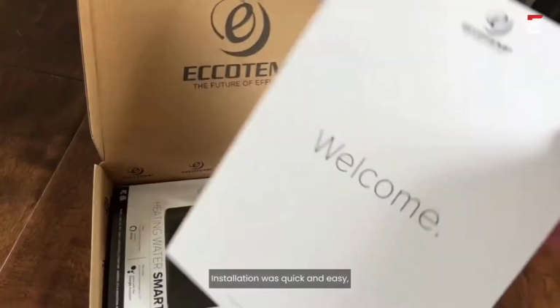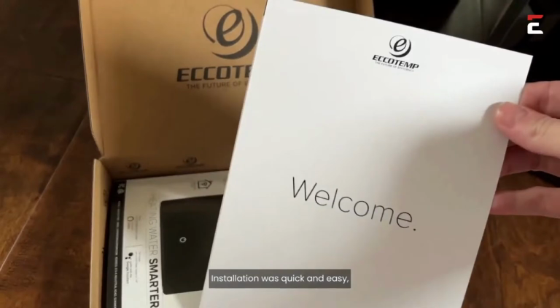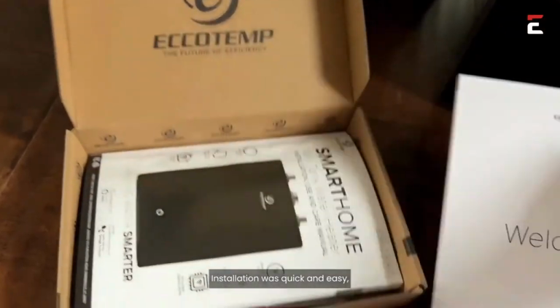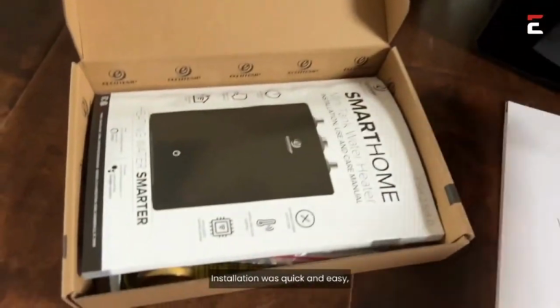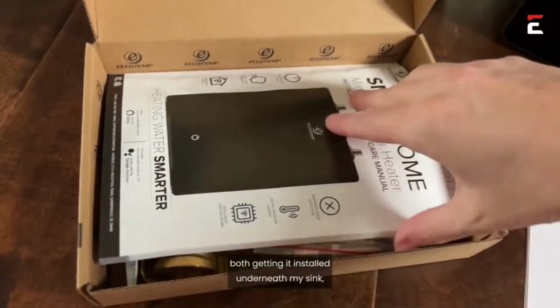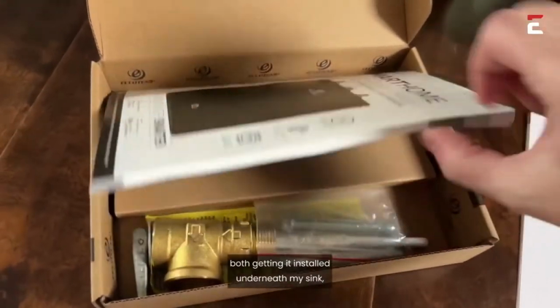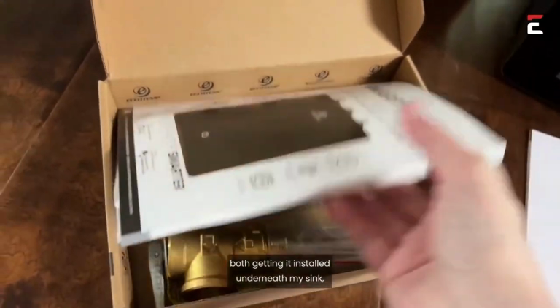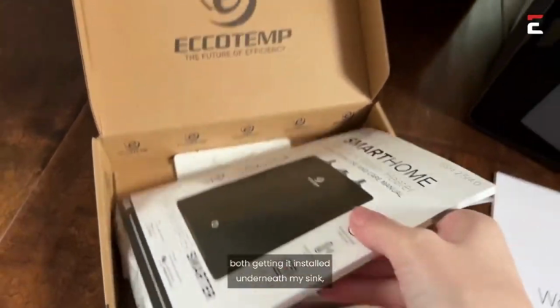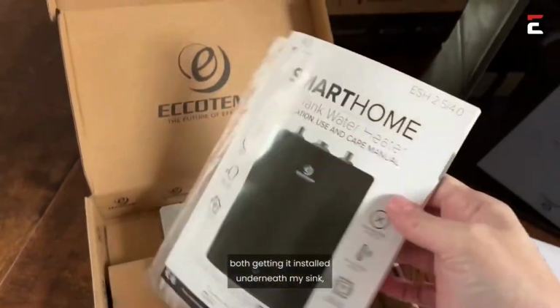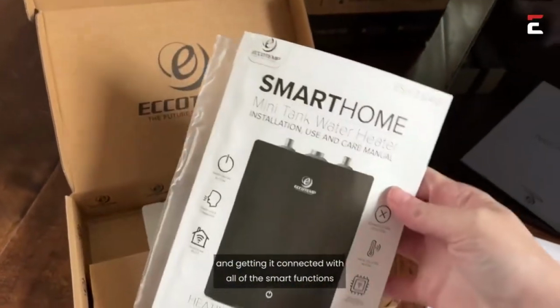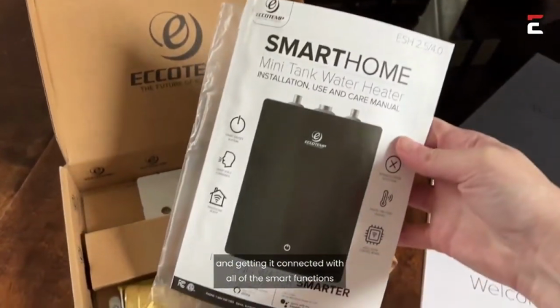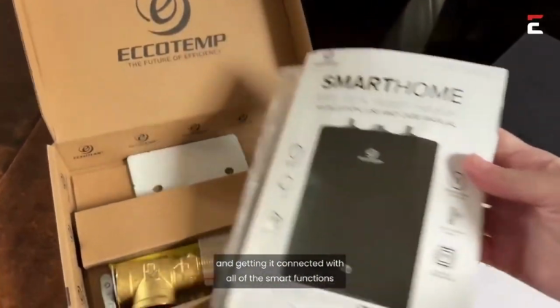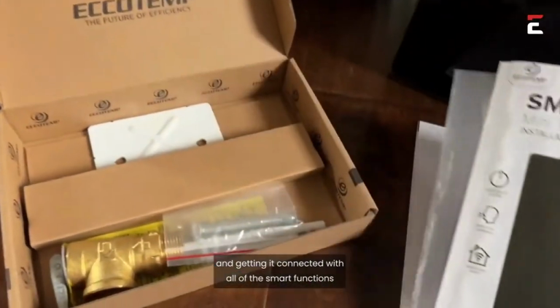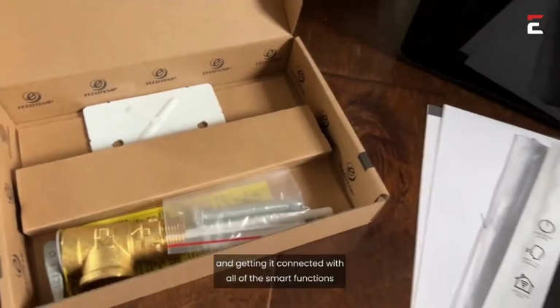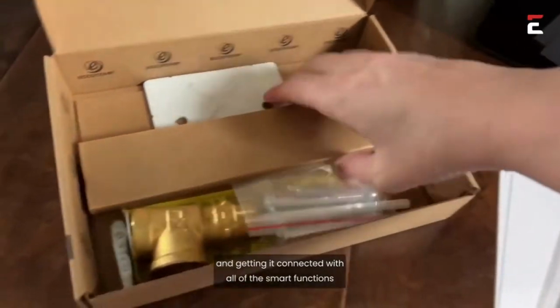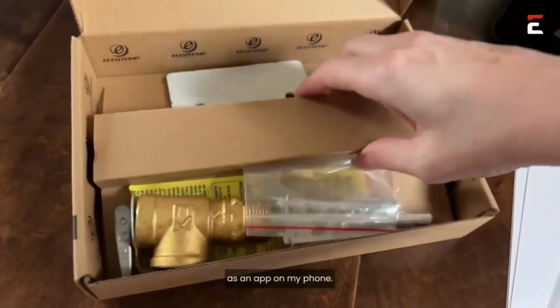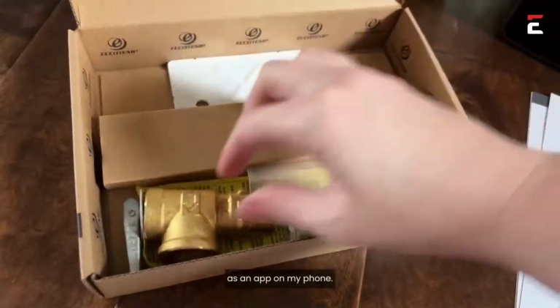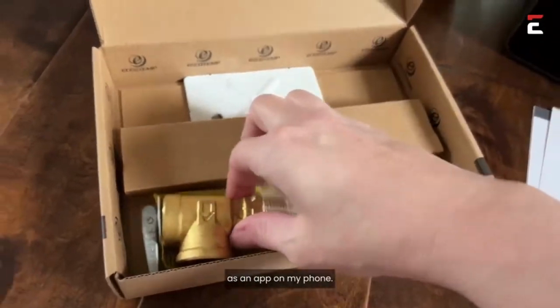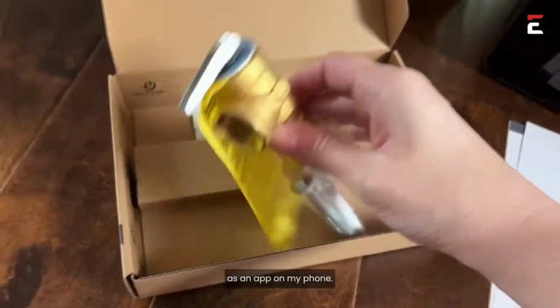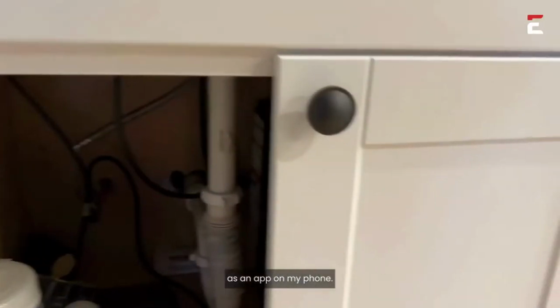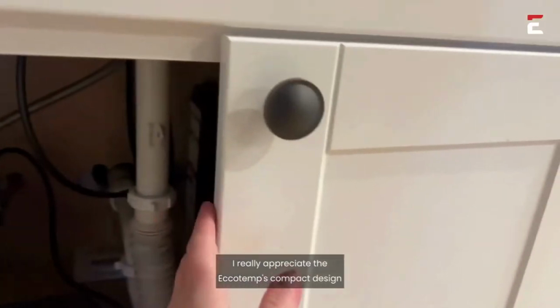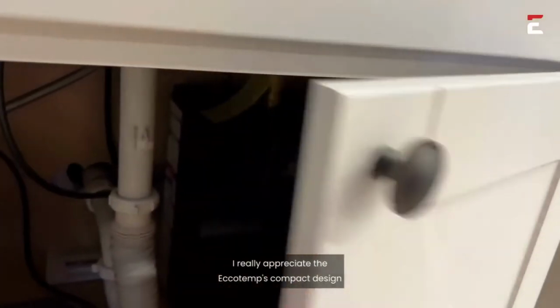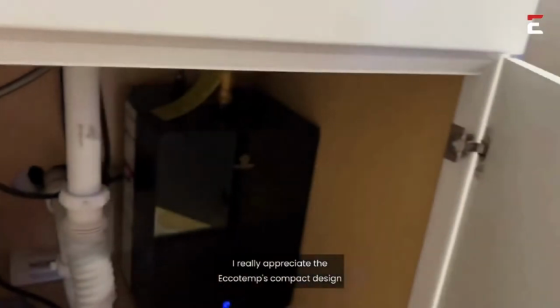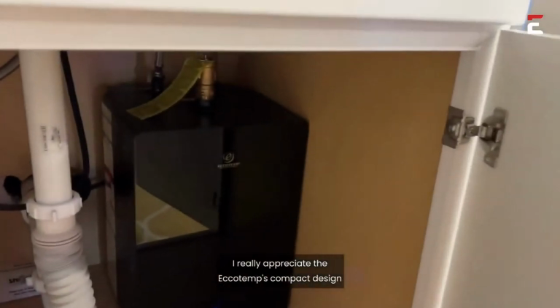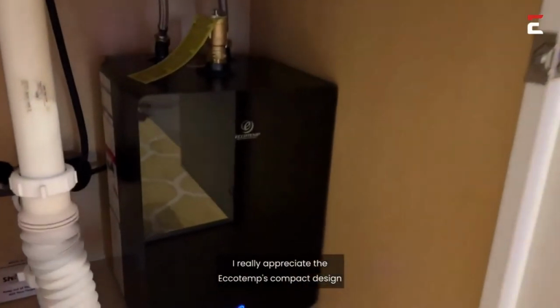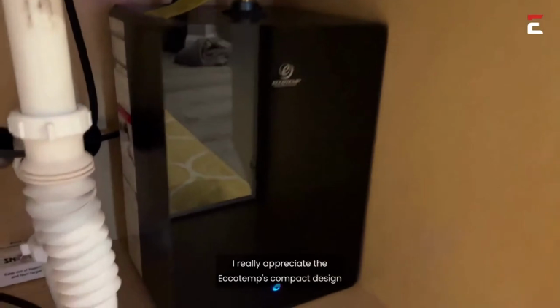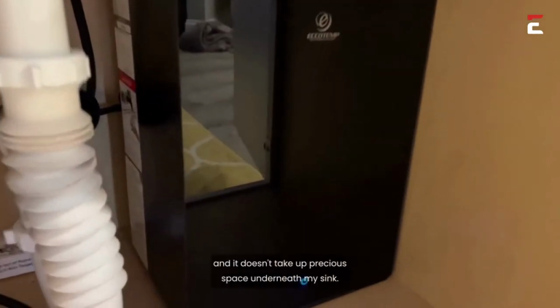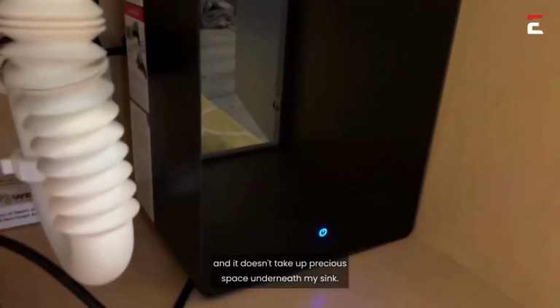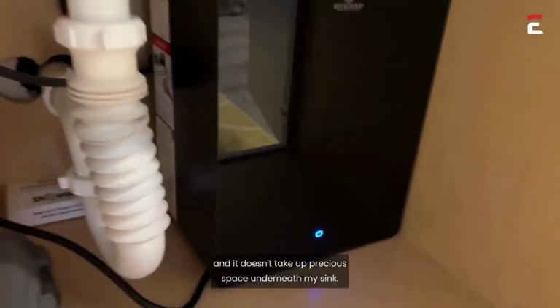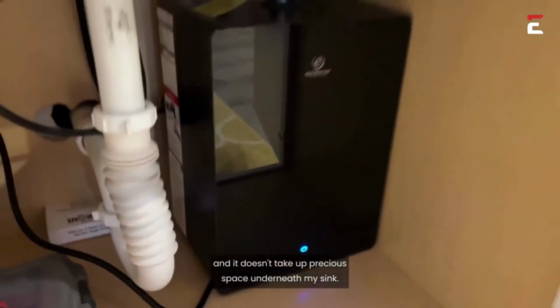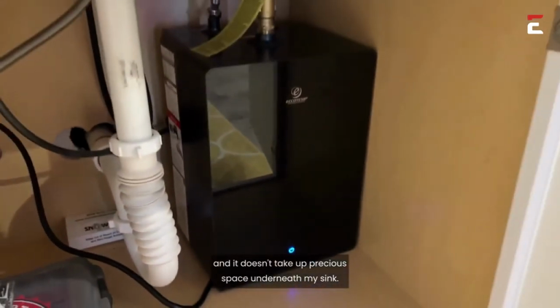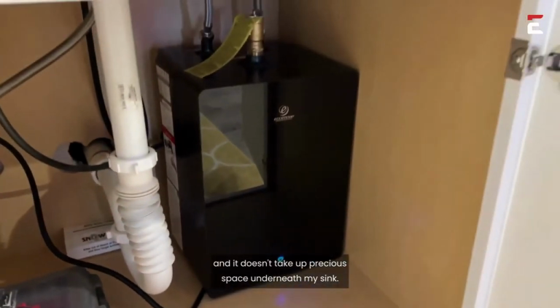Installation was quick and easy, both getting it installed underneath my sink and getting it connected with all of the smart functions as an app on my phone. I really appreciate the Ecotemp's compact design, and it doesn't take up precious space underneath my sink.